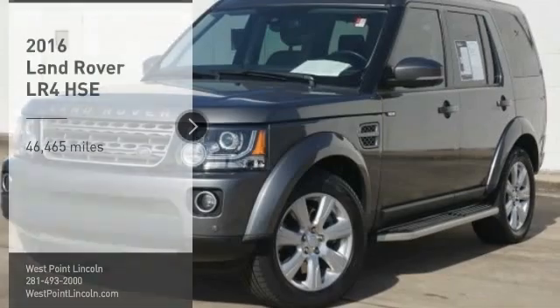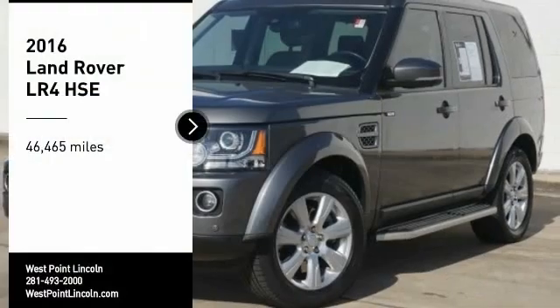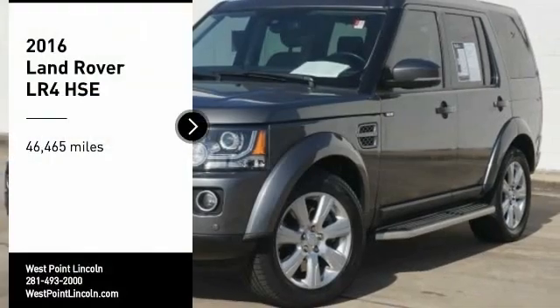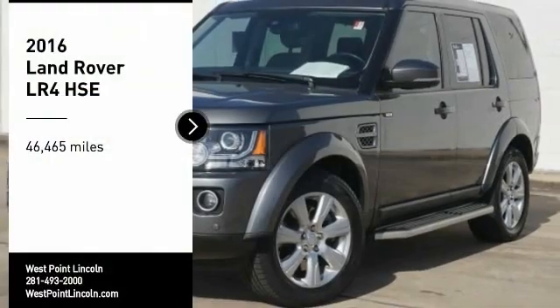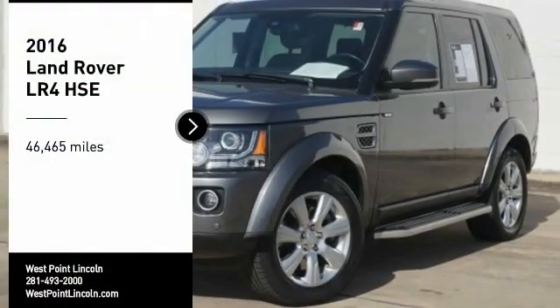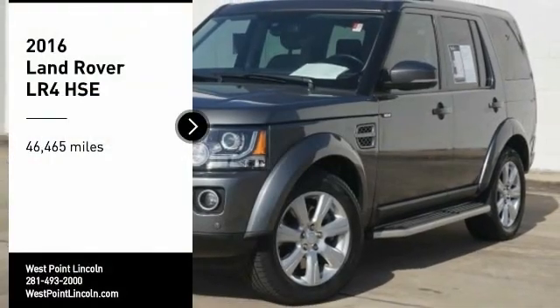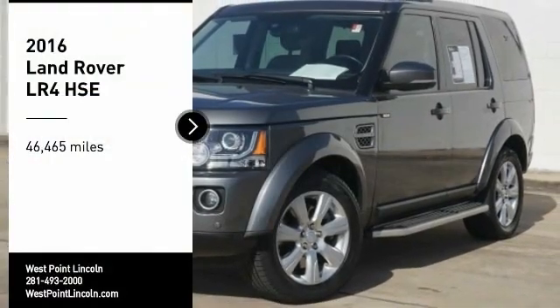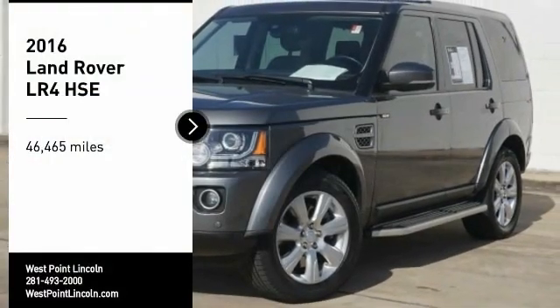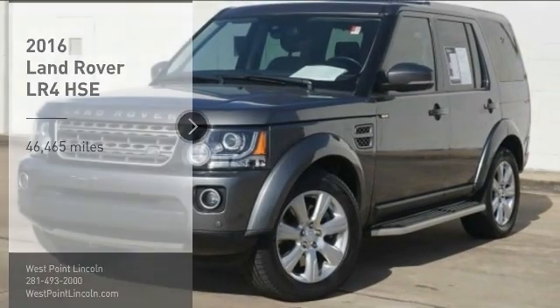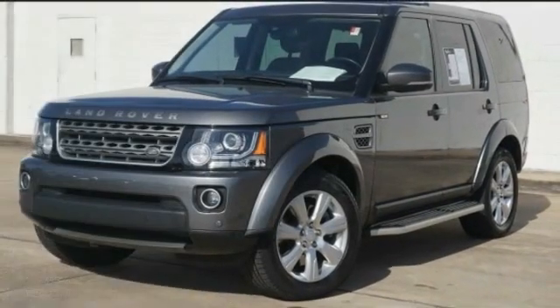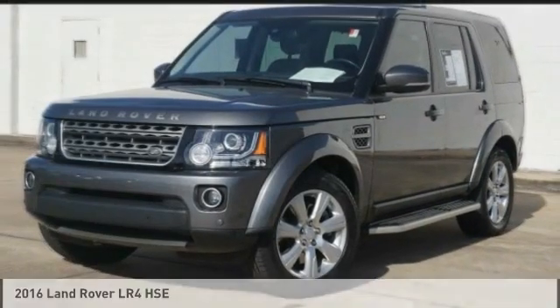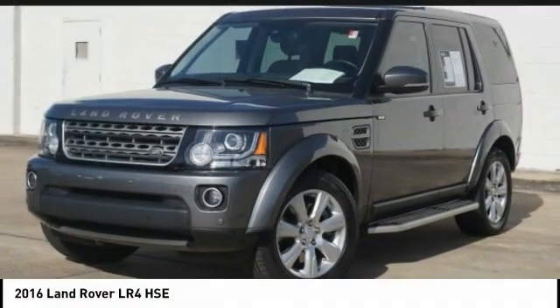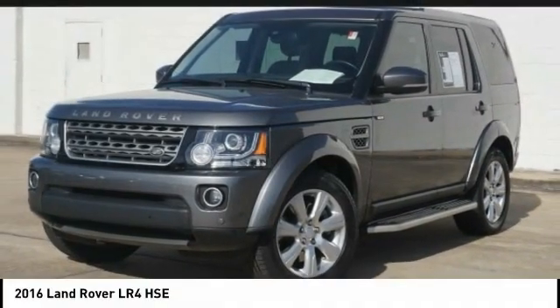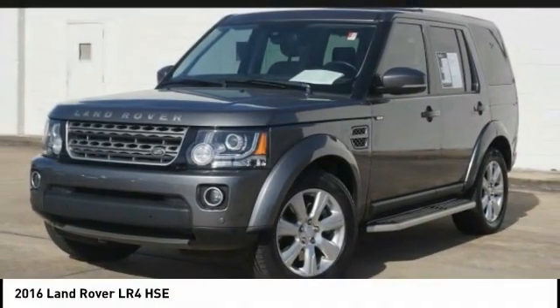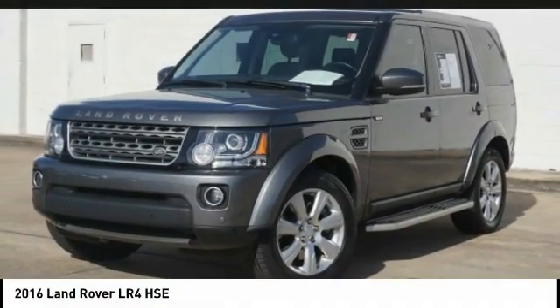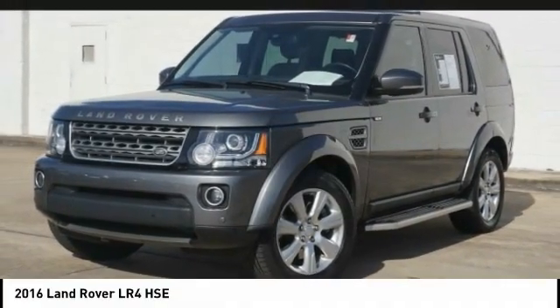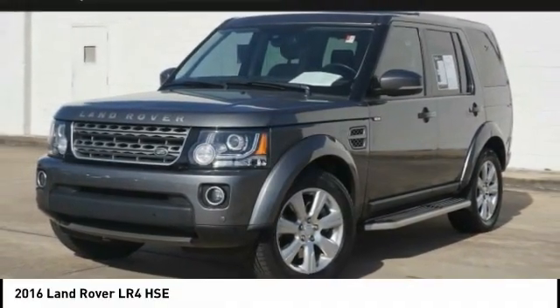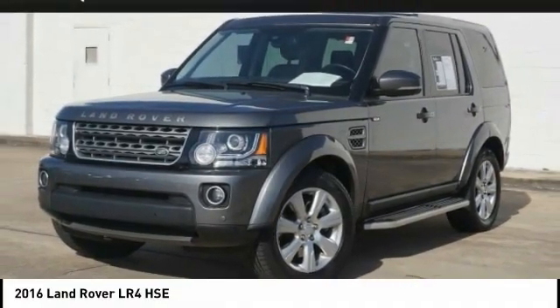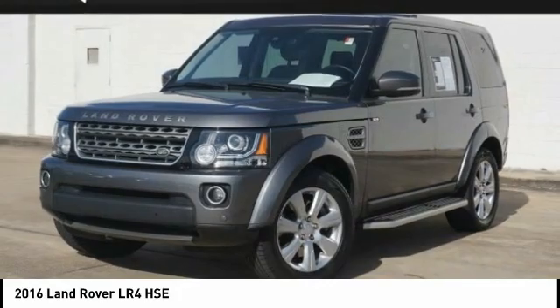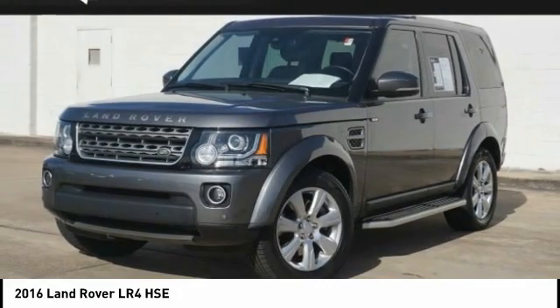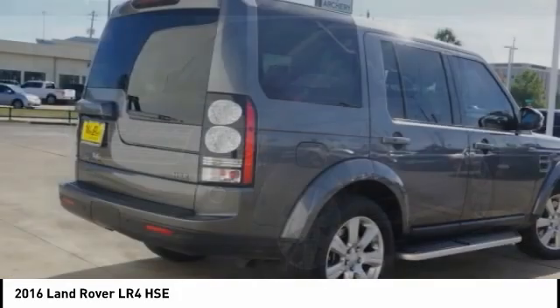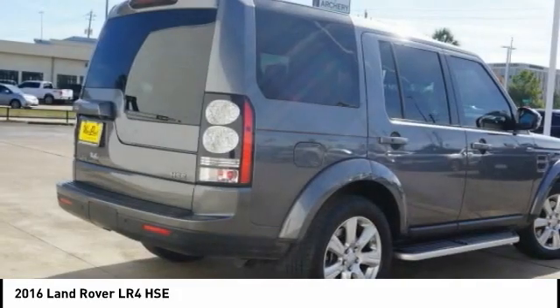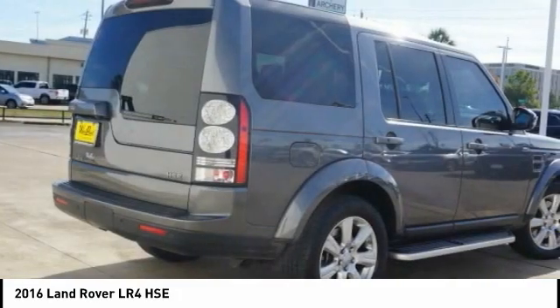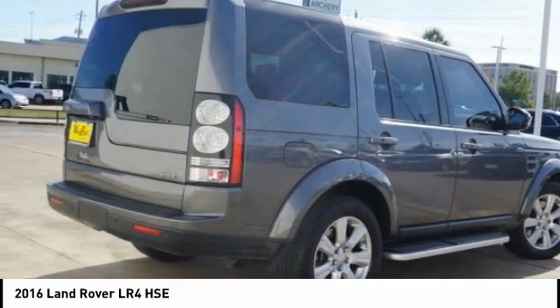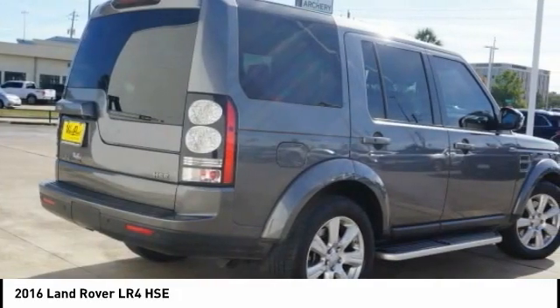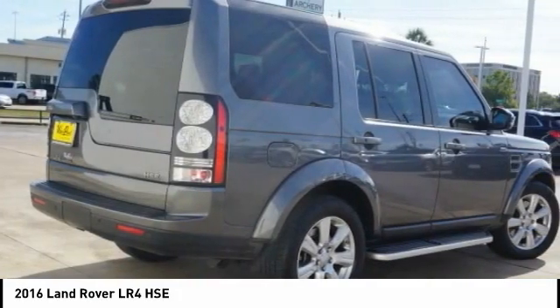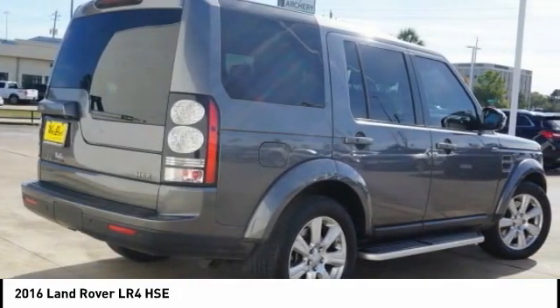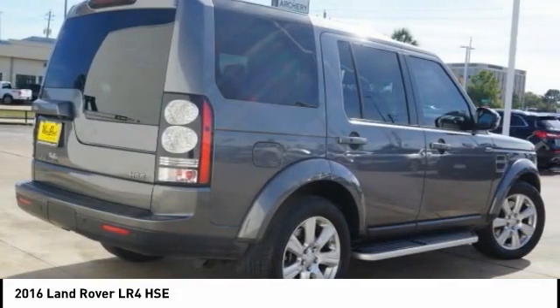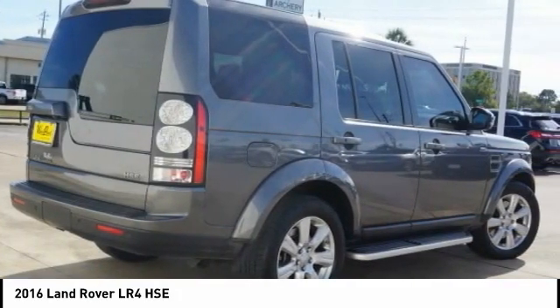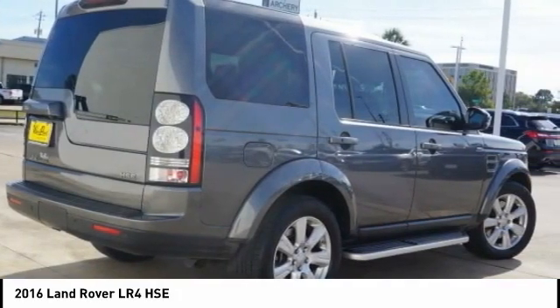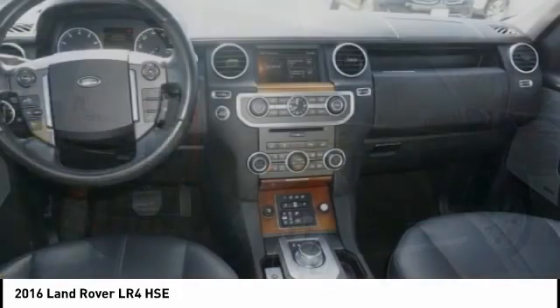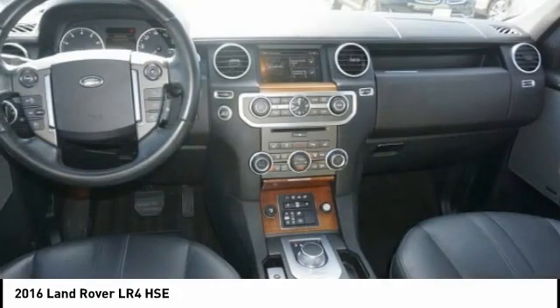Make a great choice today with the 2016 LR4. Rockies? Check. Himalayas? Check. What else you got?